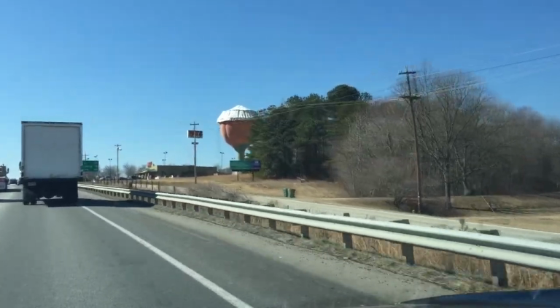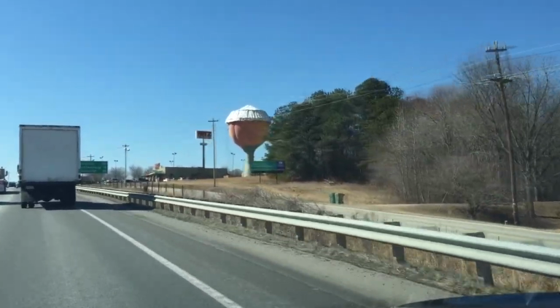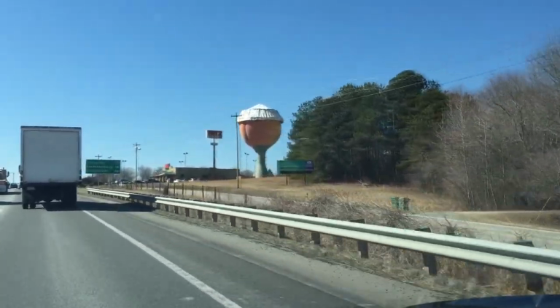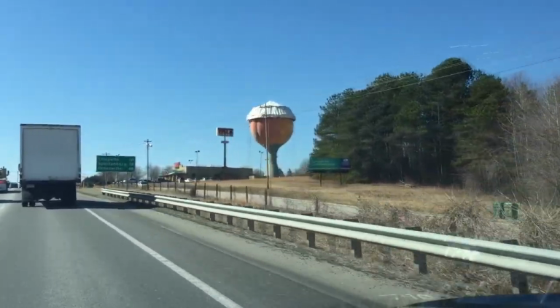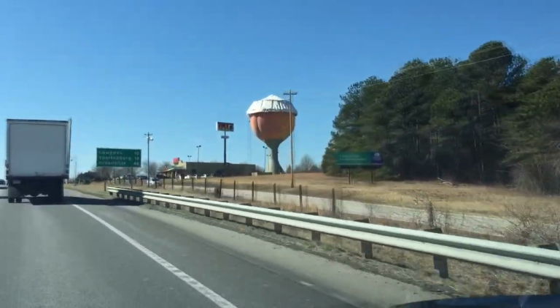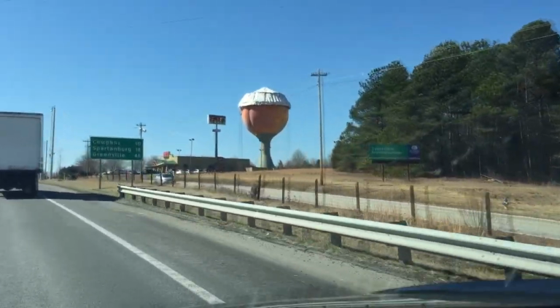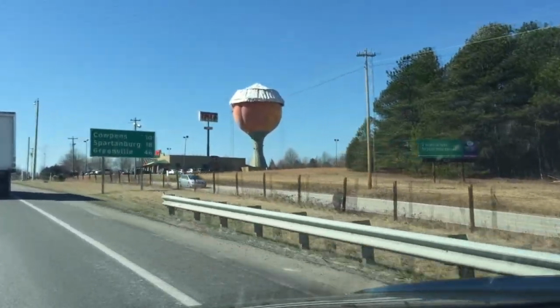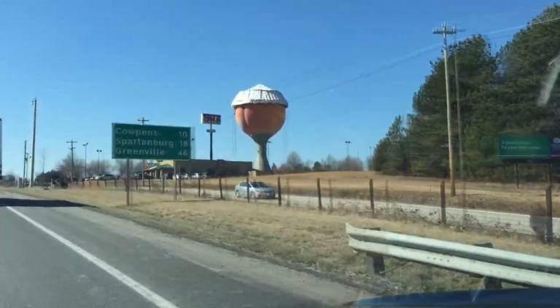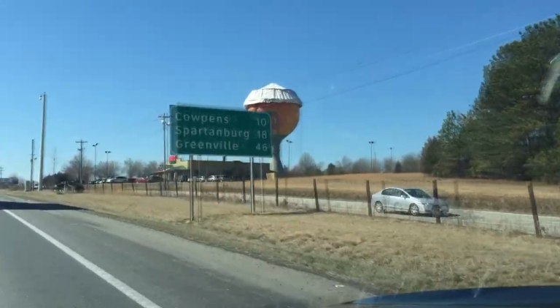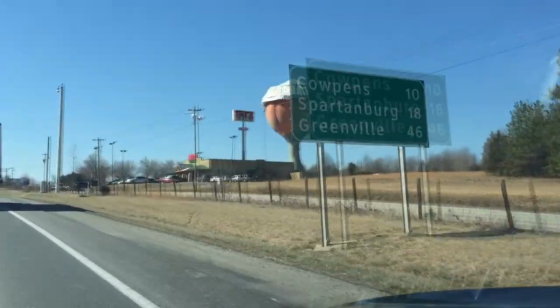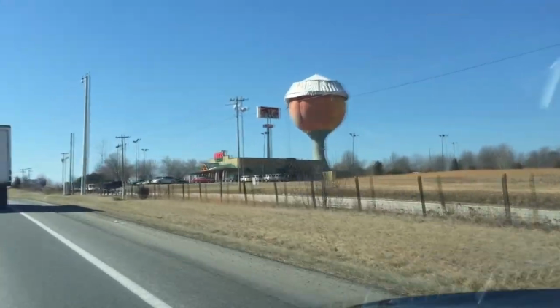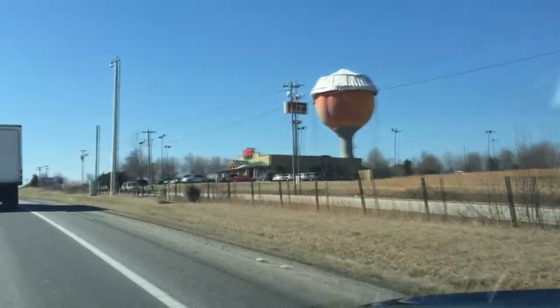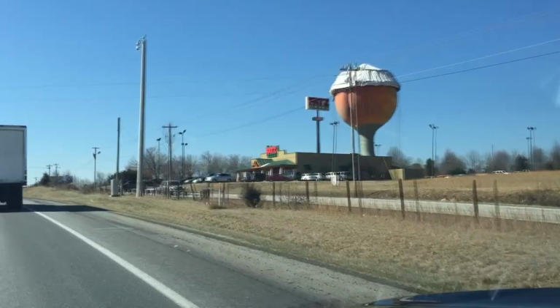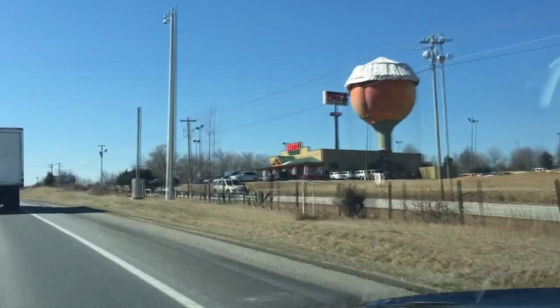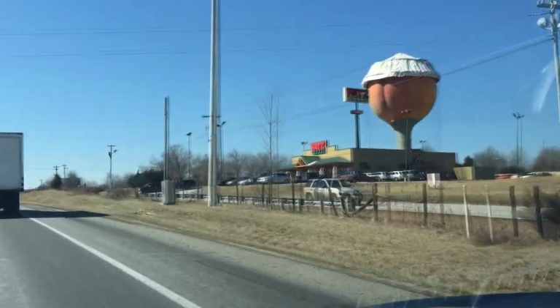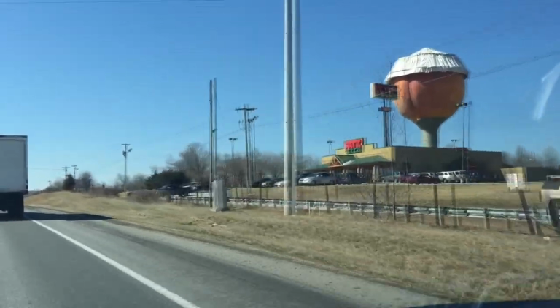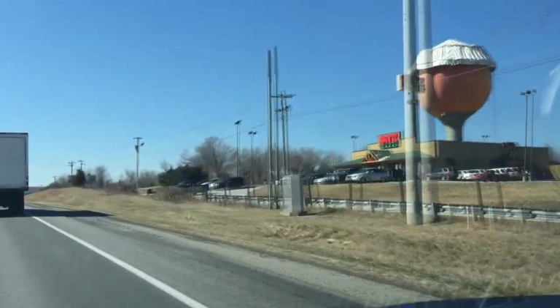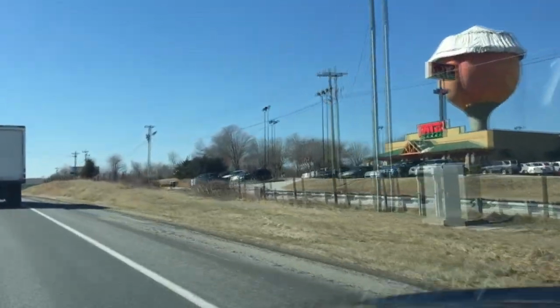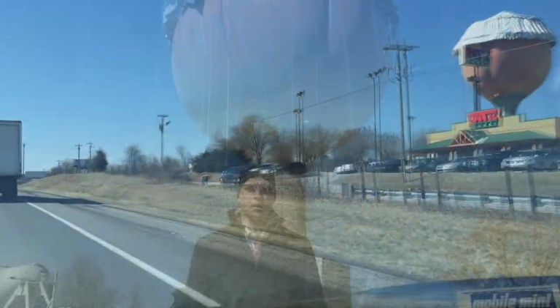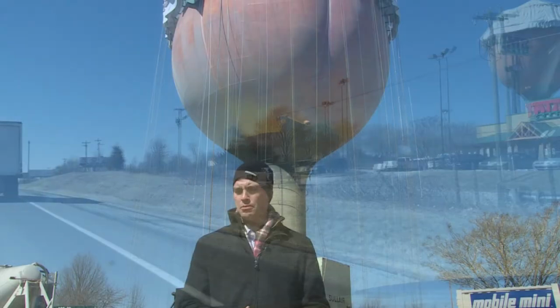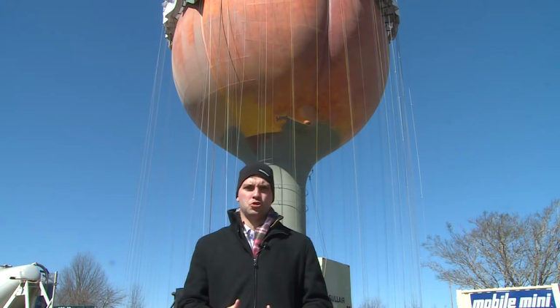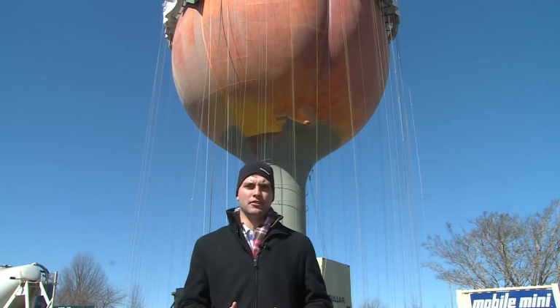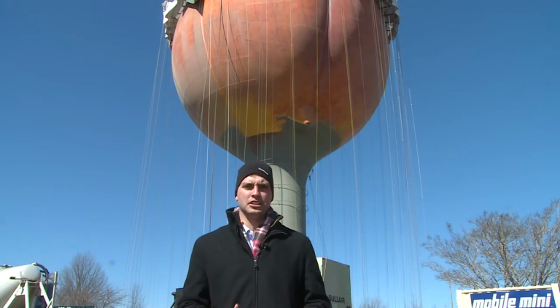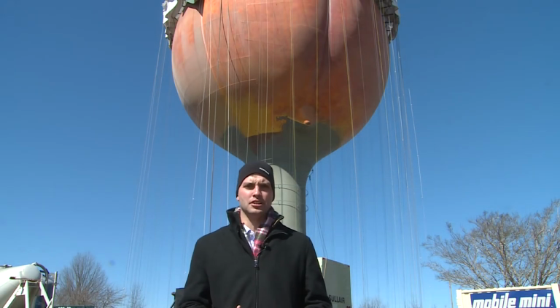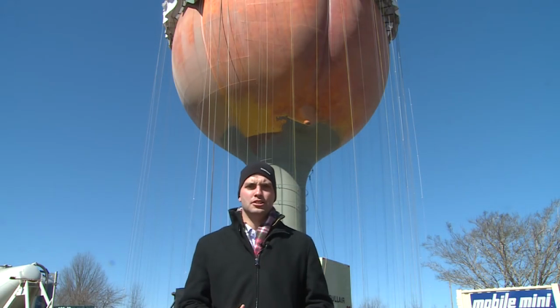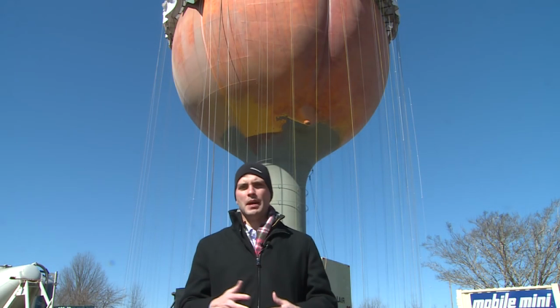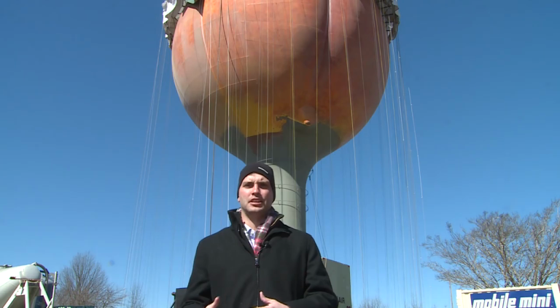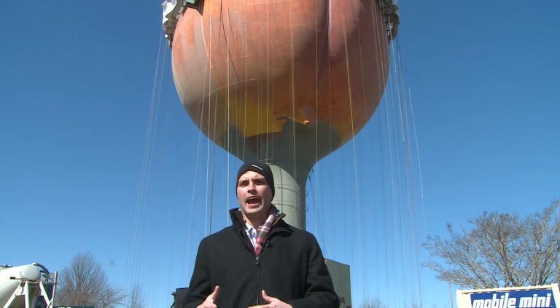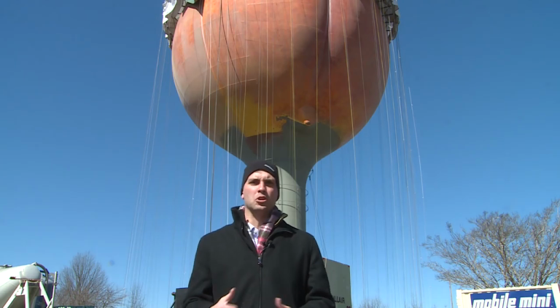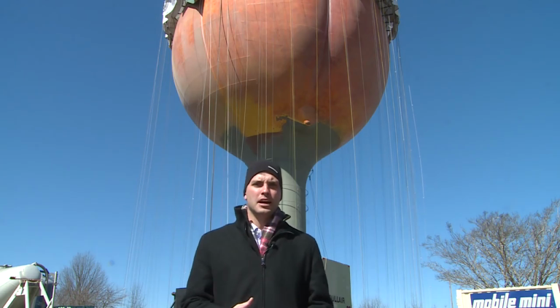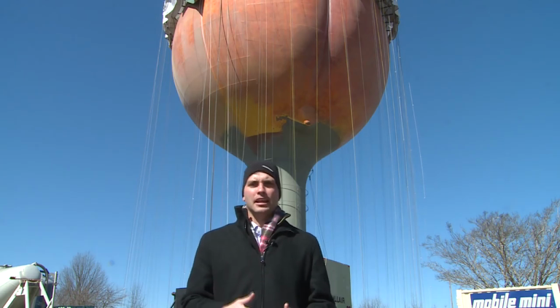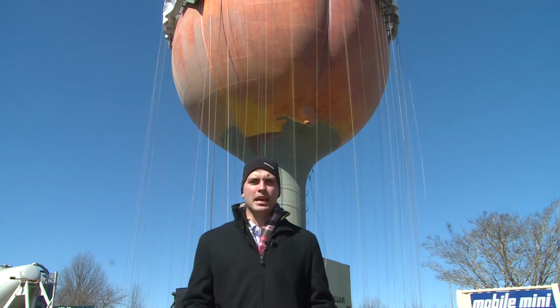If you've driven through Gaffney on I-85, you've seen this. This is the Peachoid. It's actually a water tower. It was built in 1981, and it took more than 20 different kinds of colors to make this thing actually look like a peach.